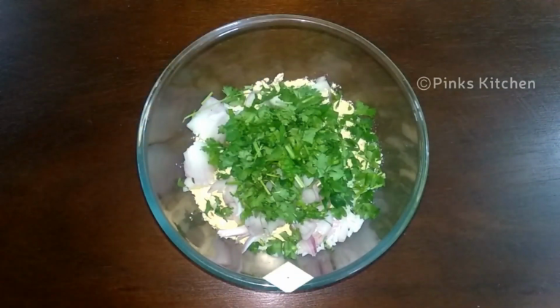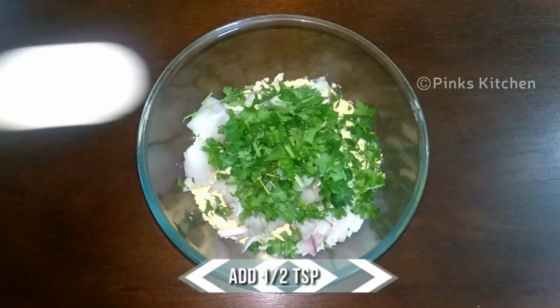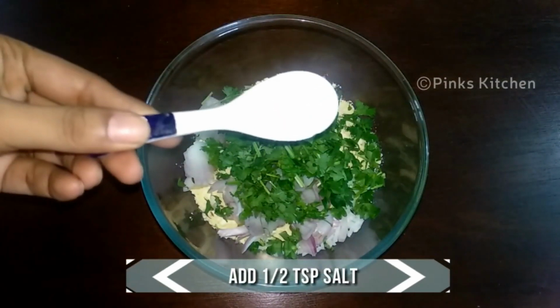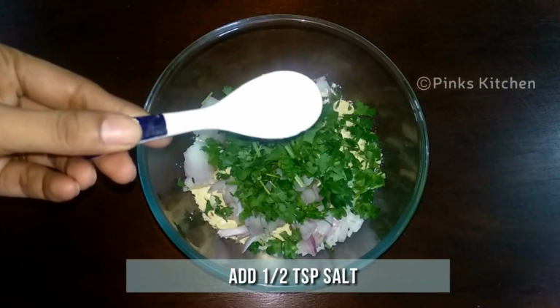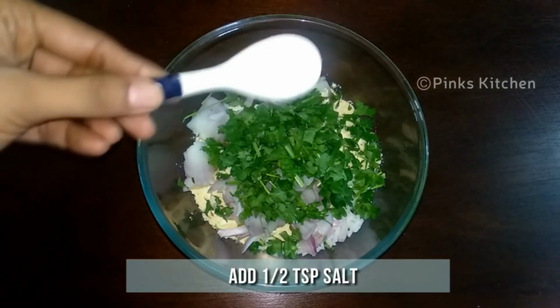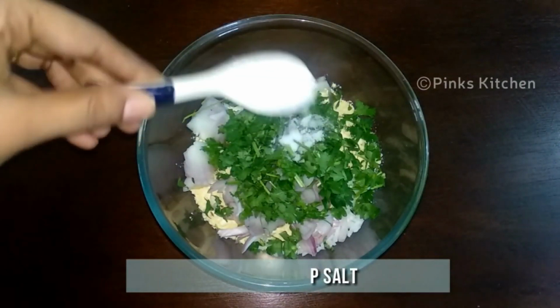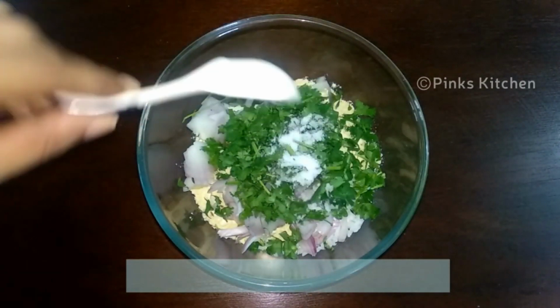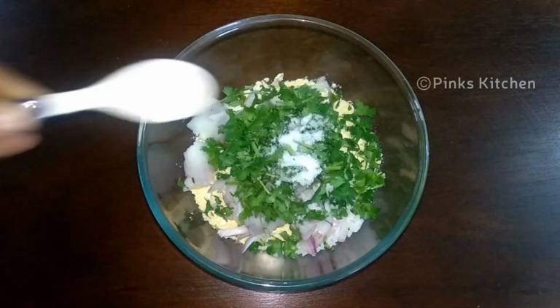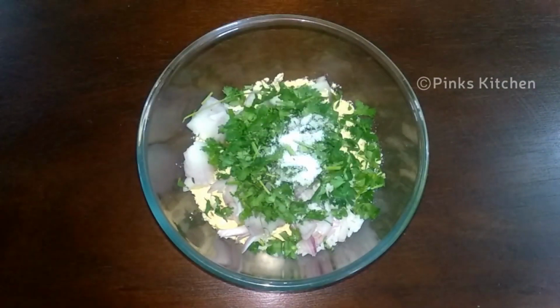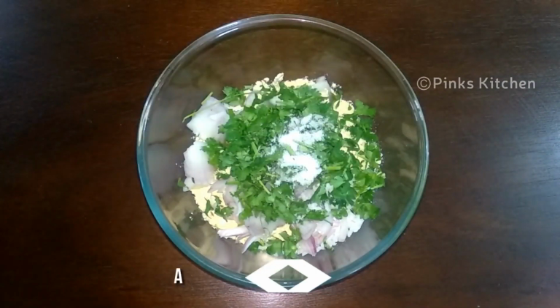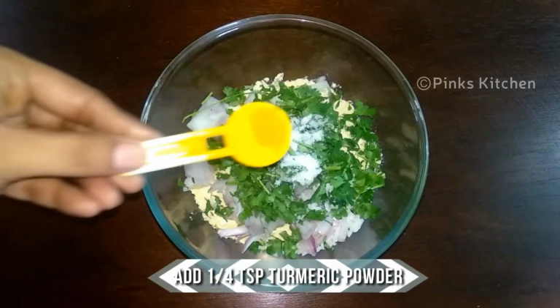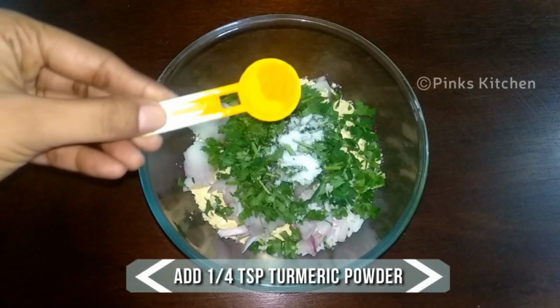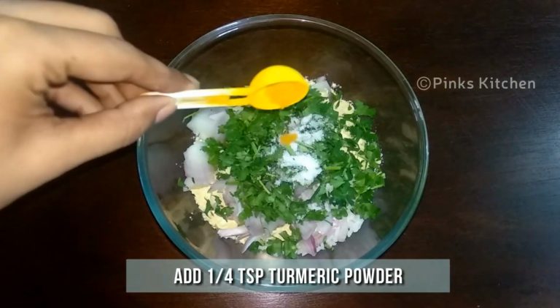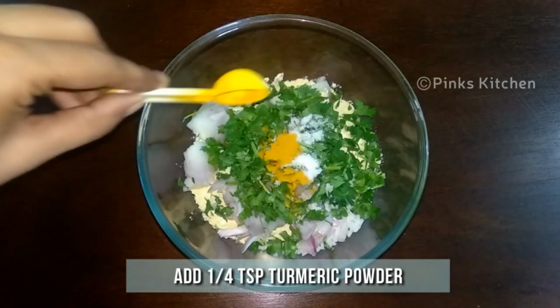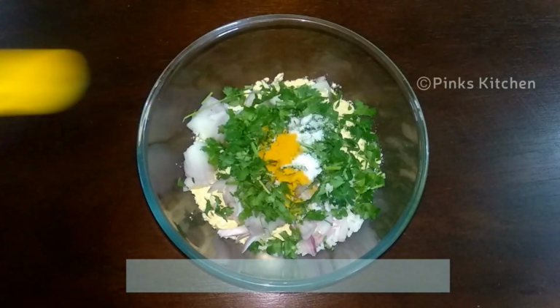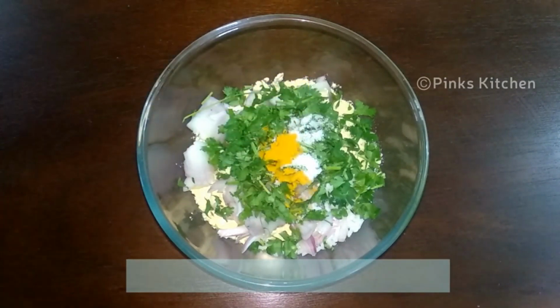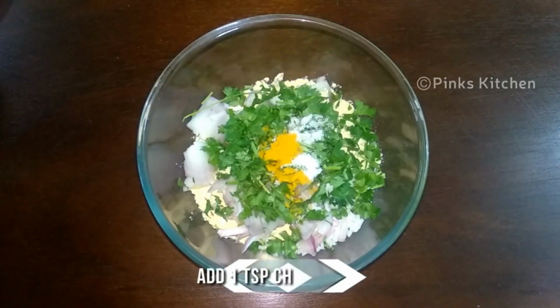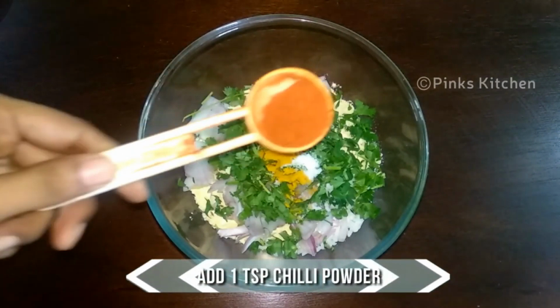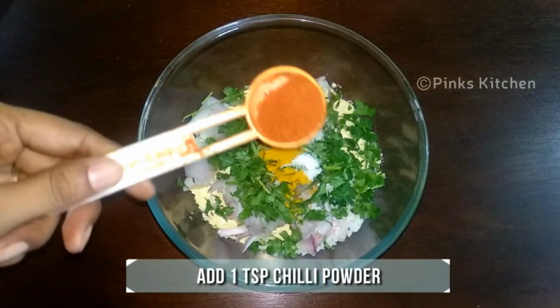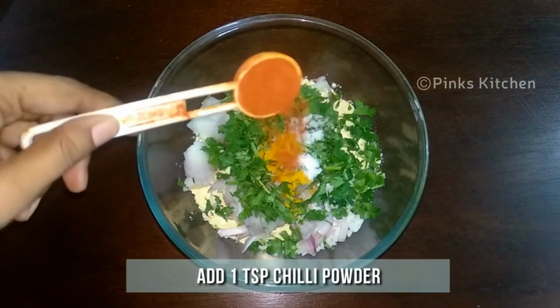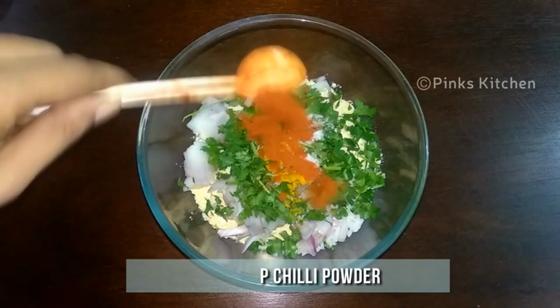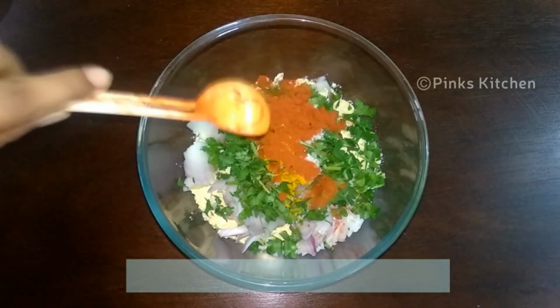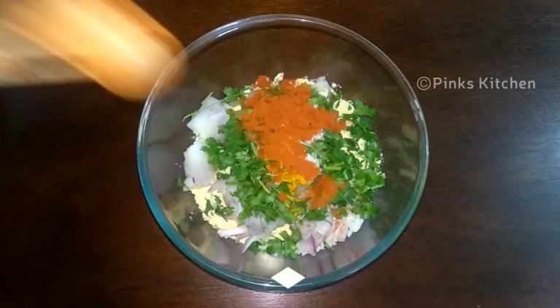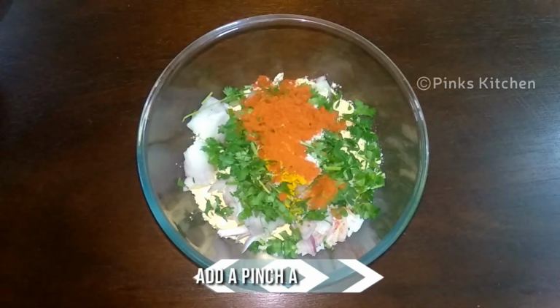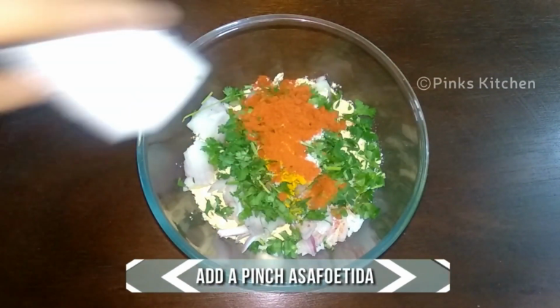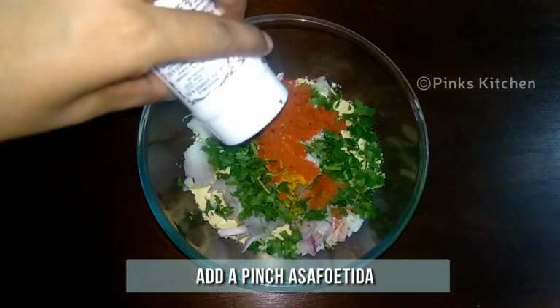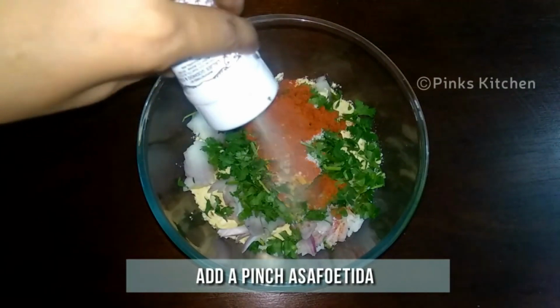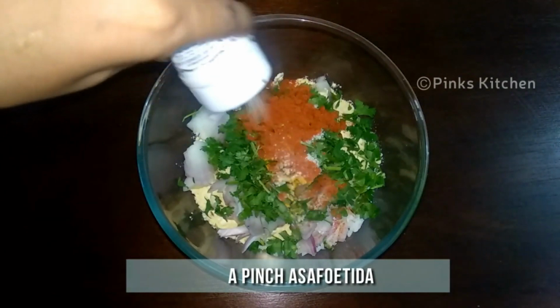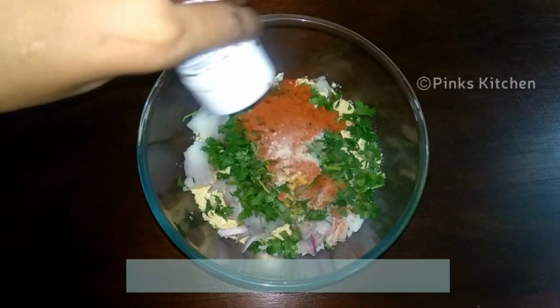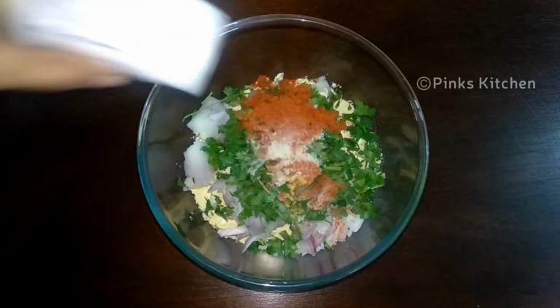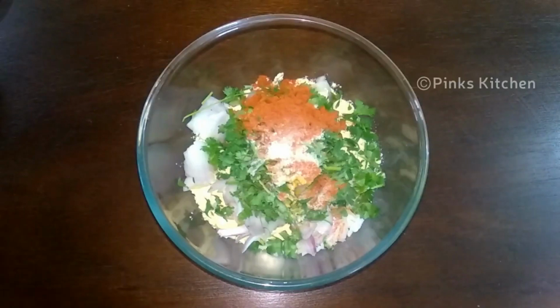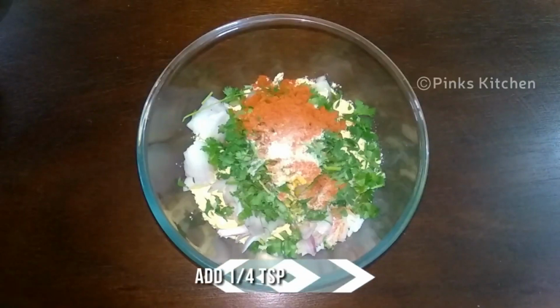Add half teaspoon of salt, quarter teaspoon of turmeric powder, half teaspoon of chilli powder, a pinch of asafoetida, and quarter teaspoon of baking soda.